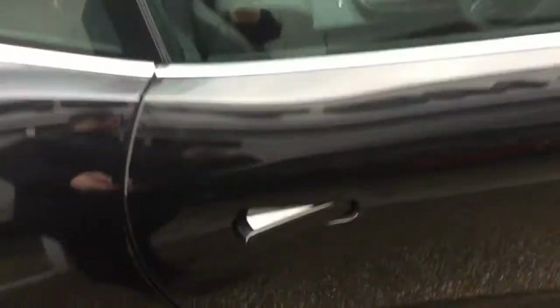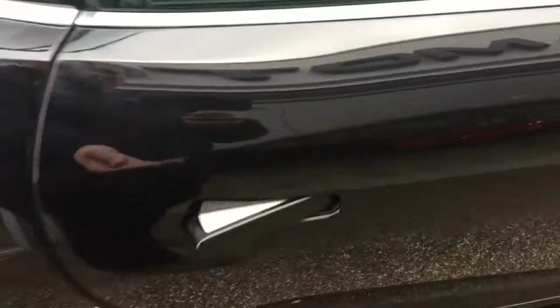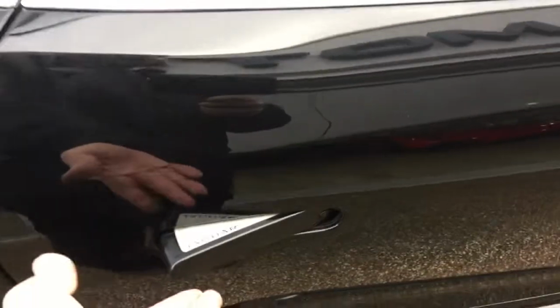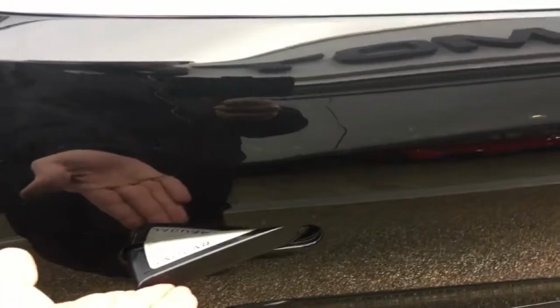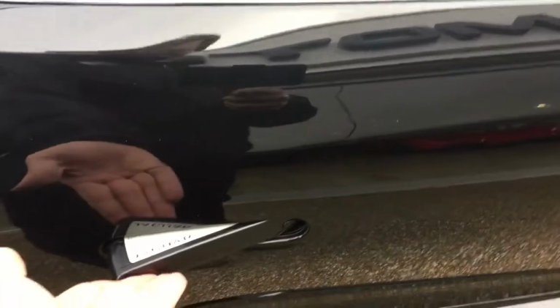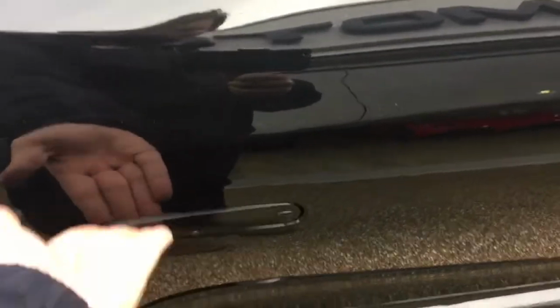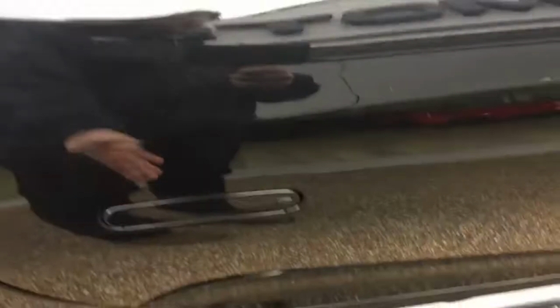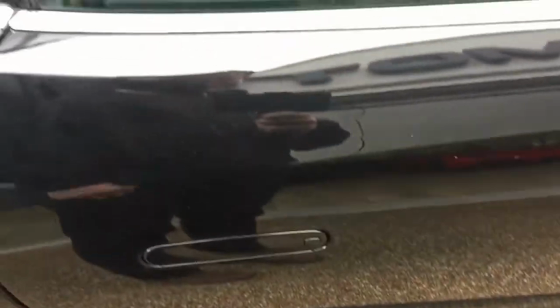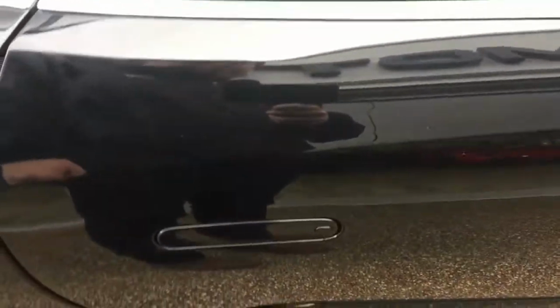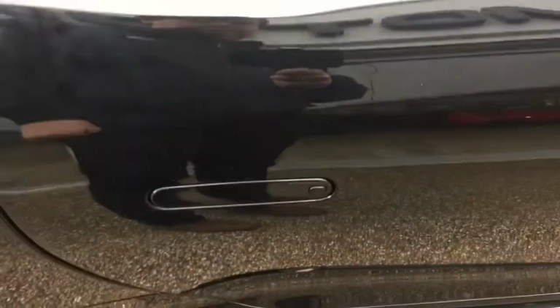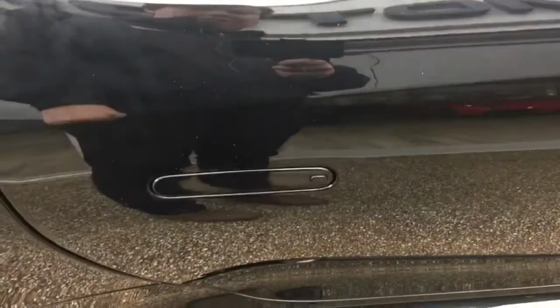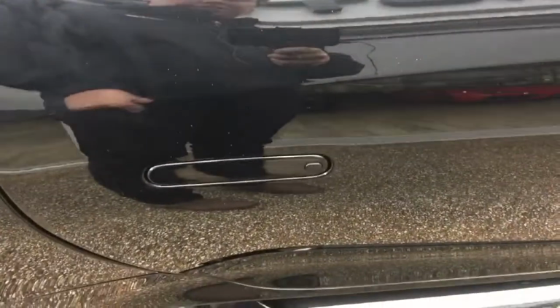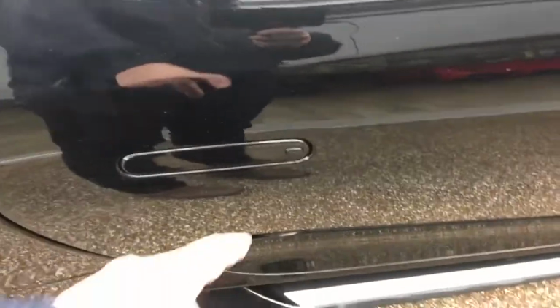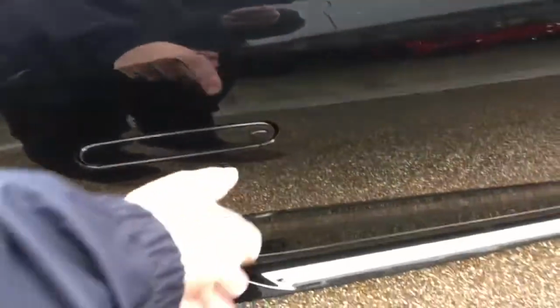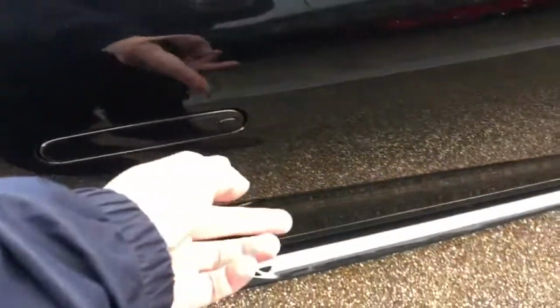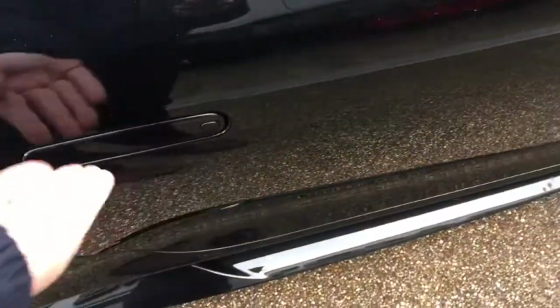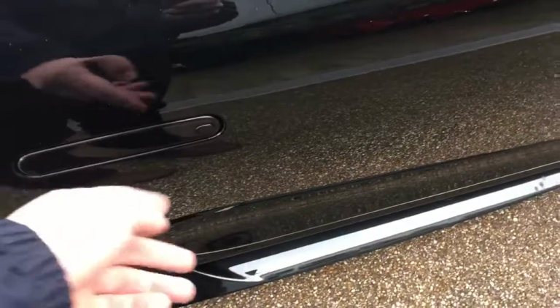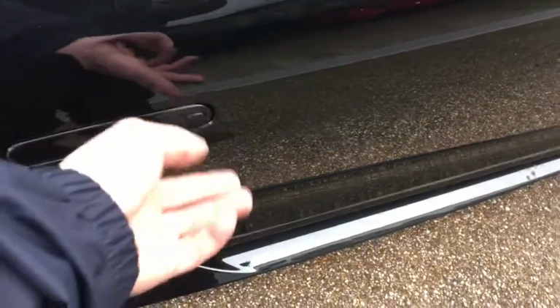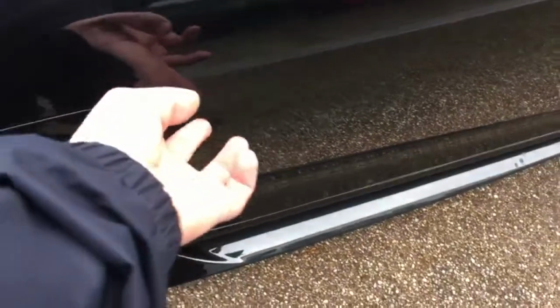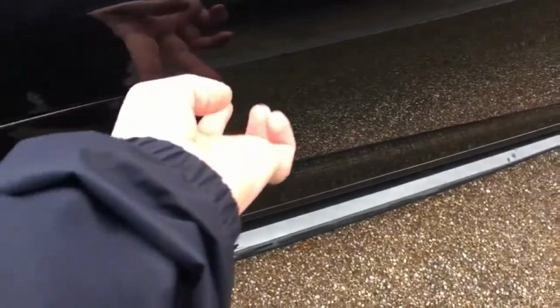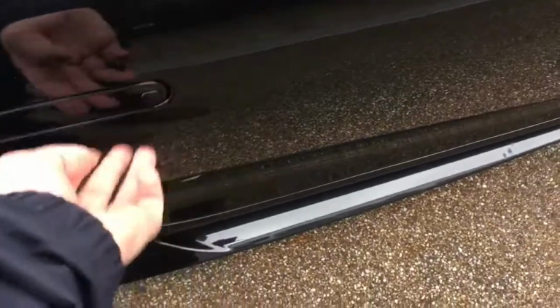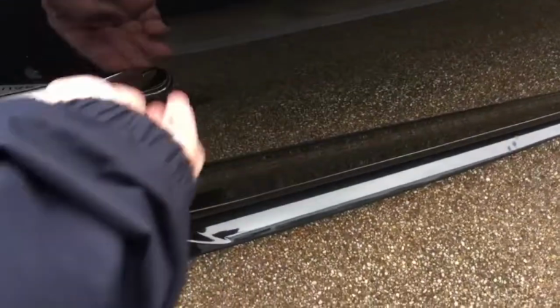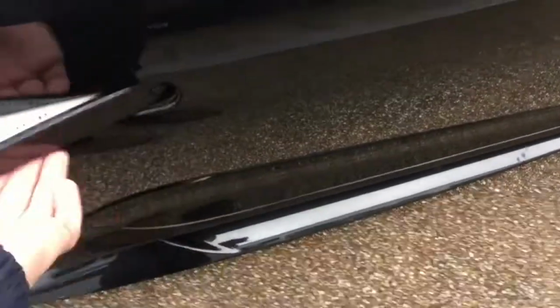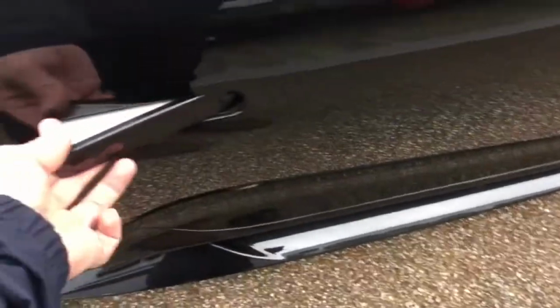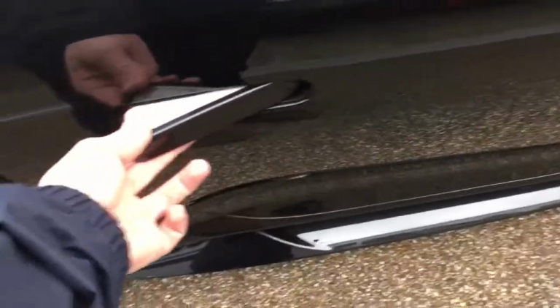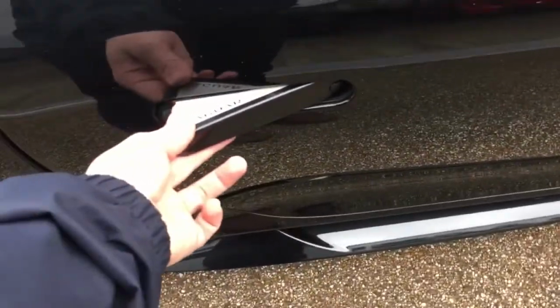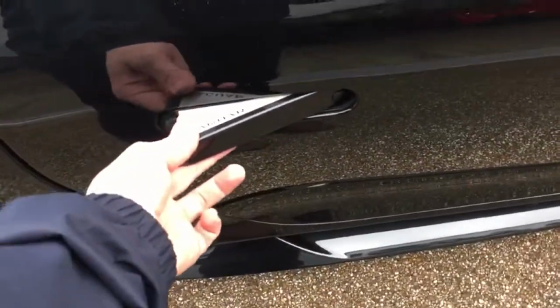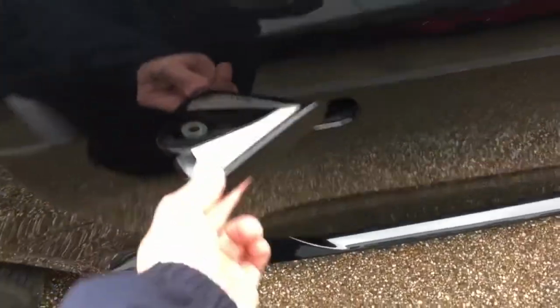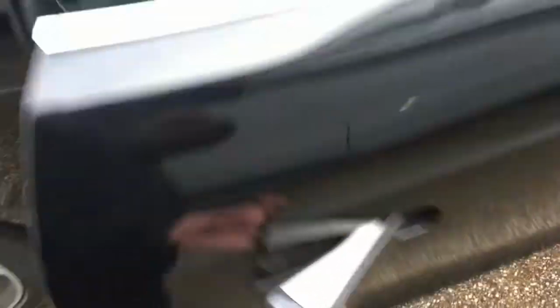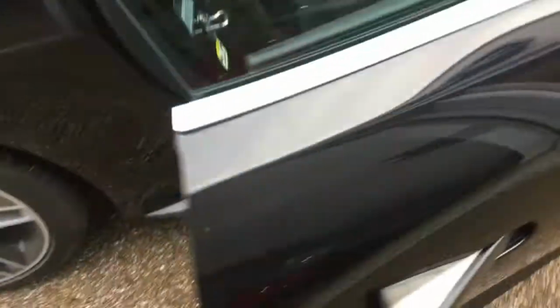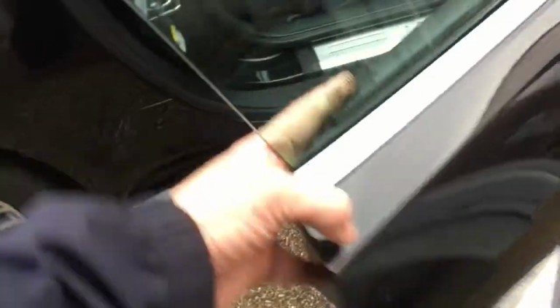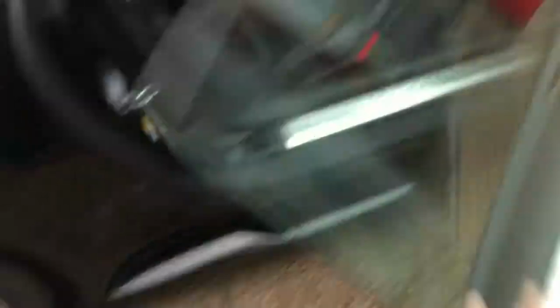The car has keyless entry, so to lock it you just push that in; to unlock it, push it out and the door will open.